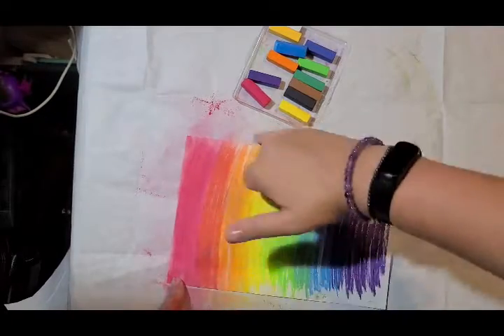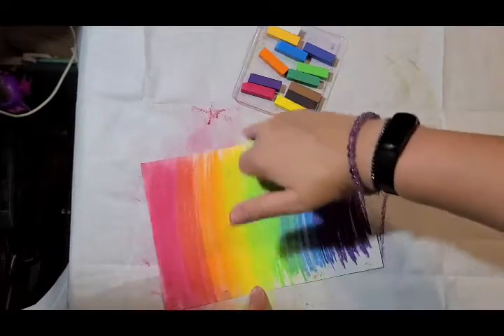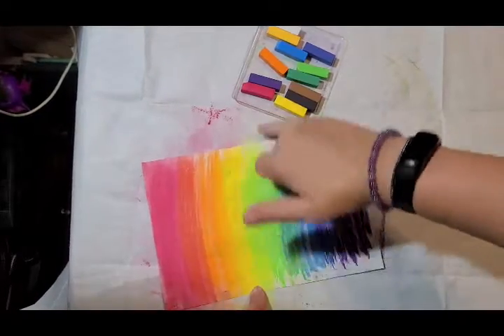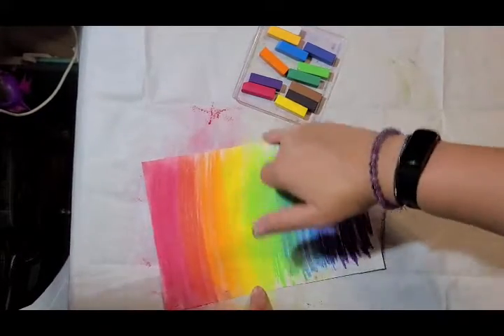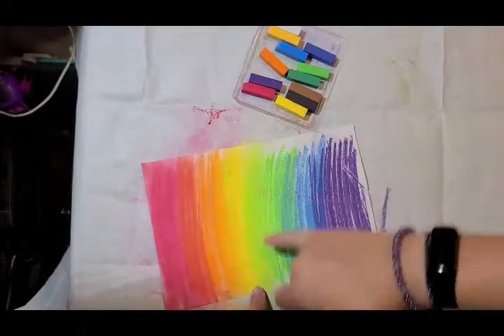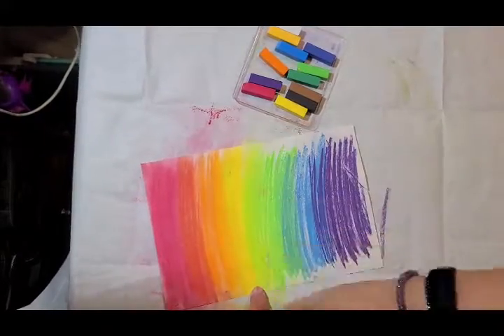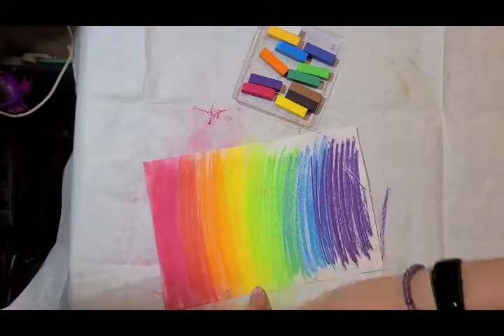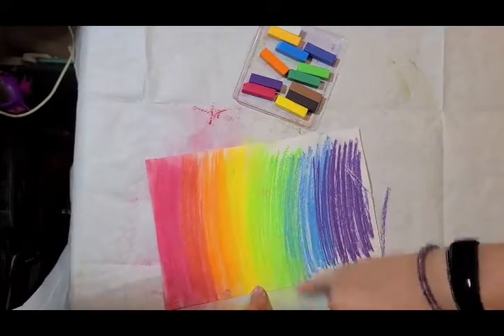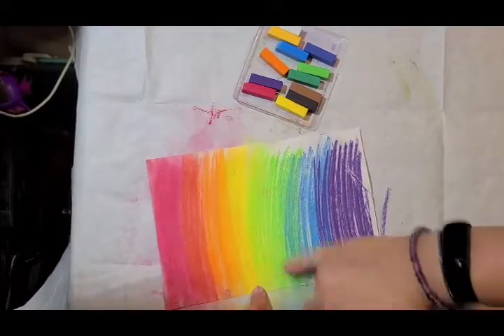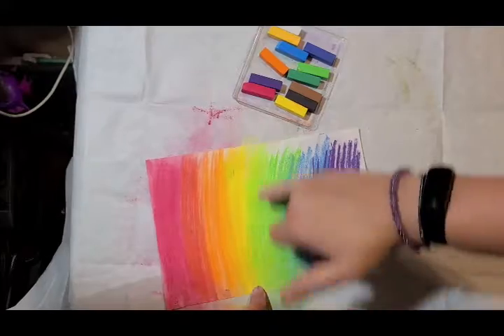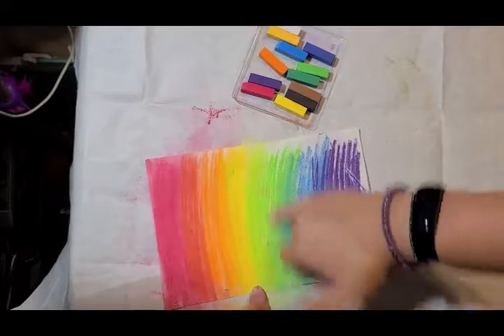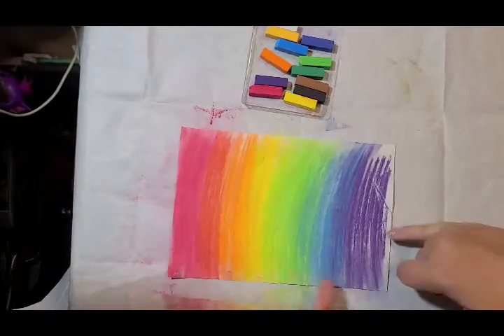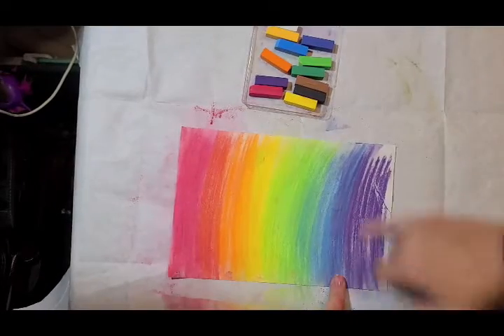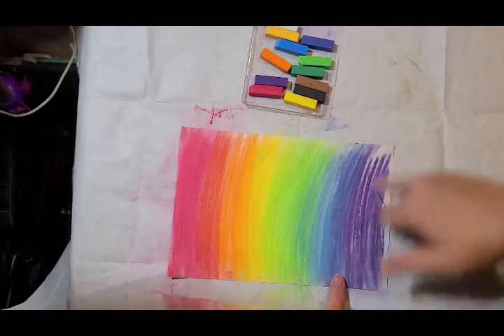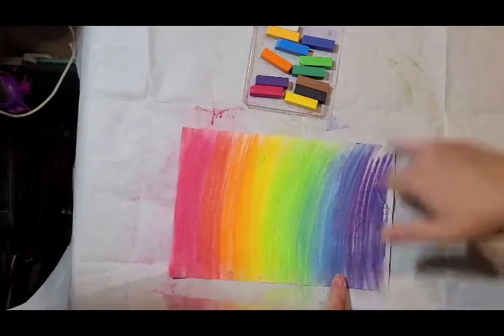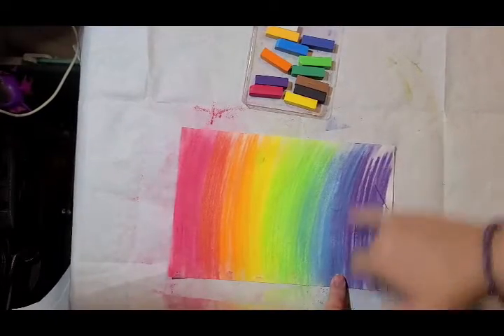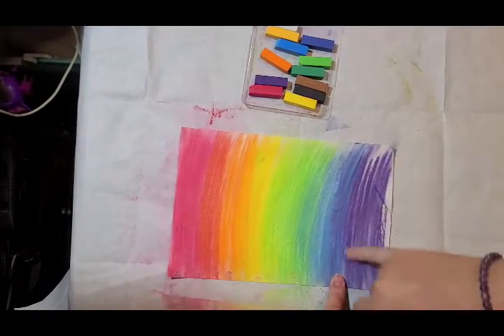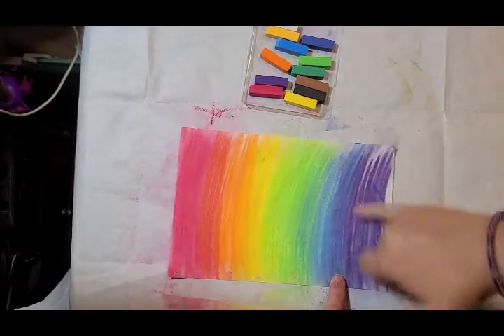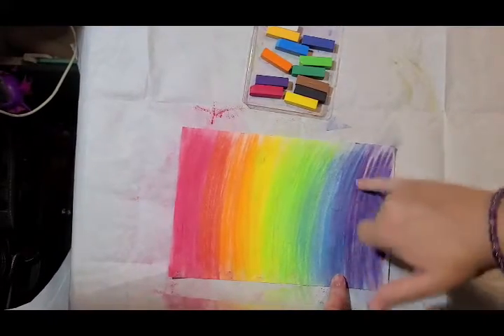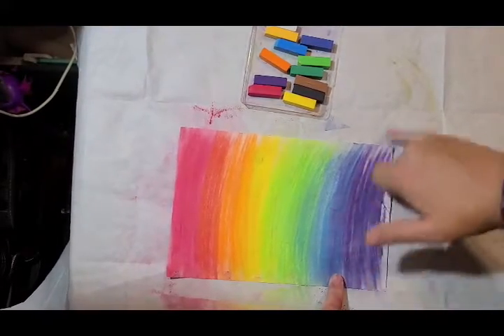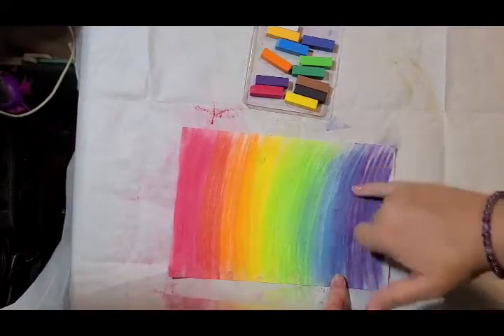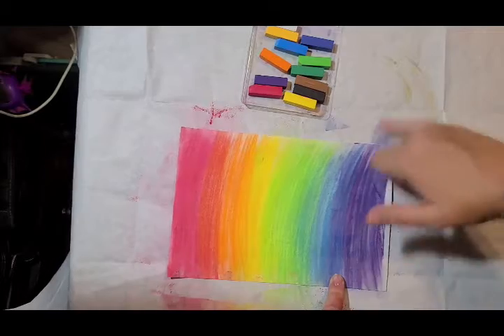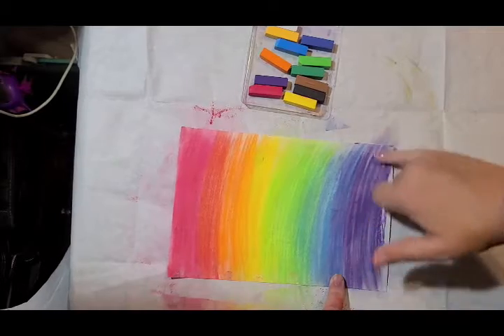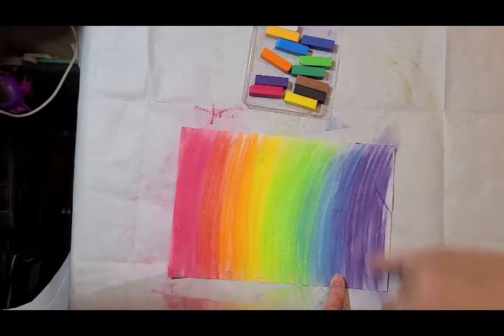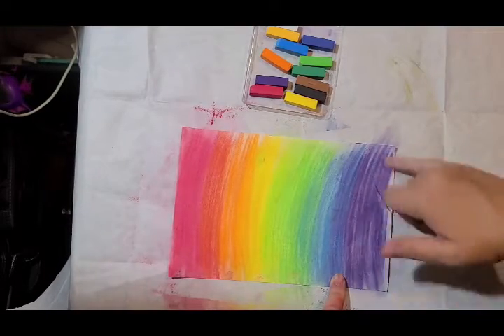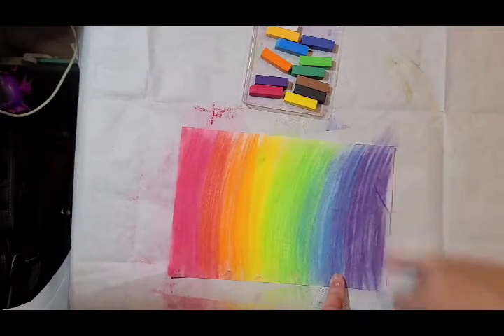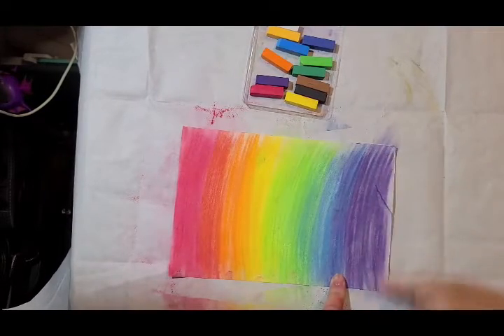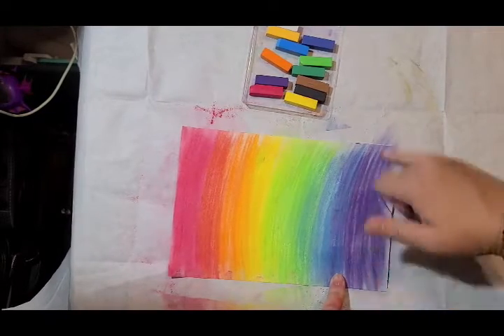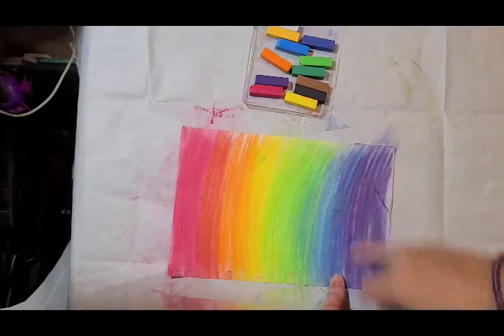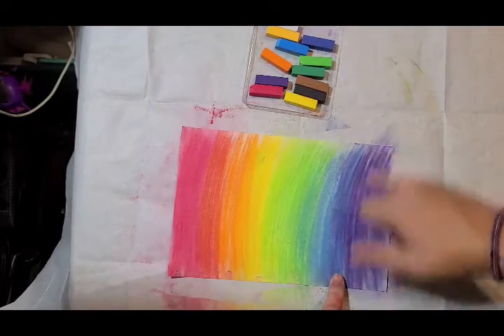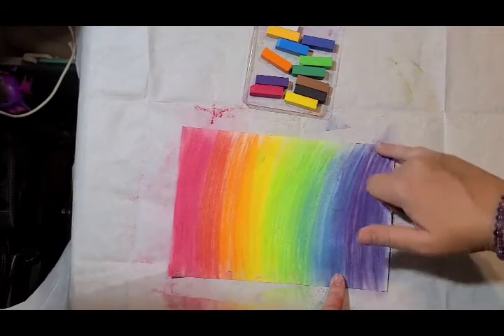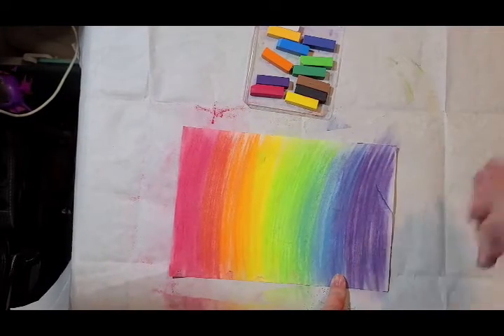Just keep going until you're all the way to the bottom. This is the basic technique that you guys need to know in order to create simple blending and color.